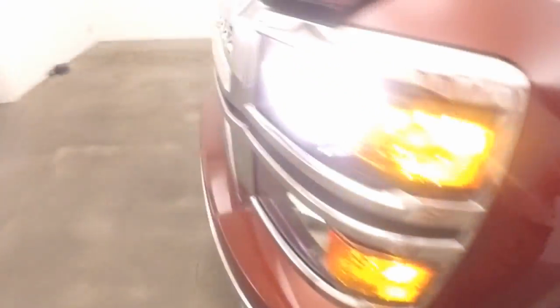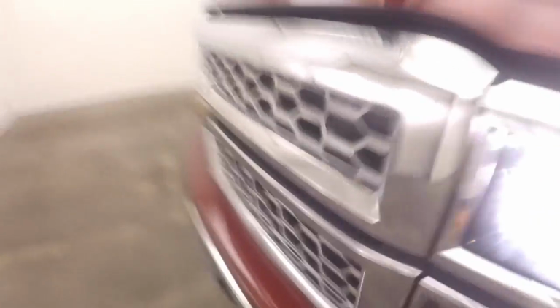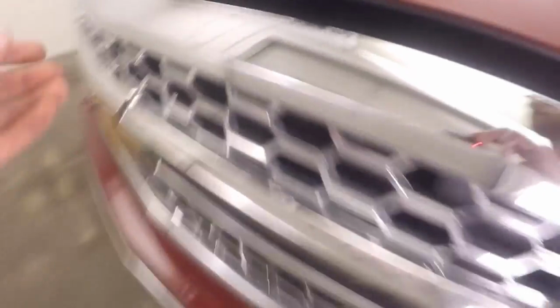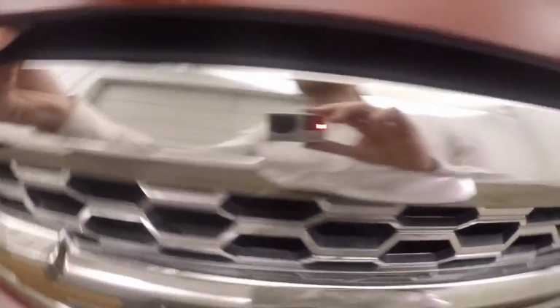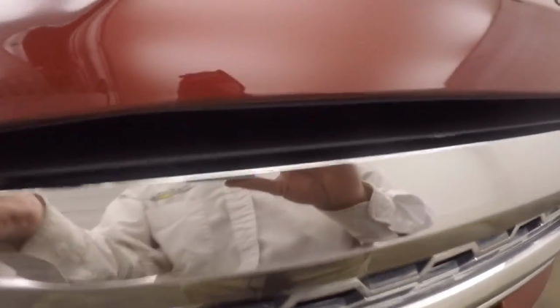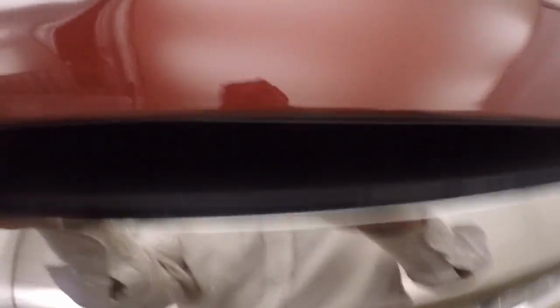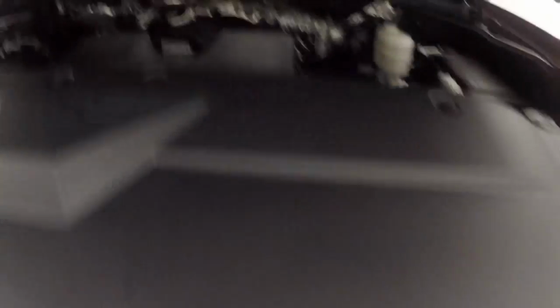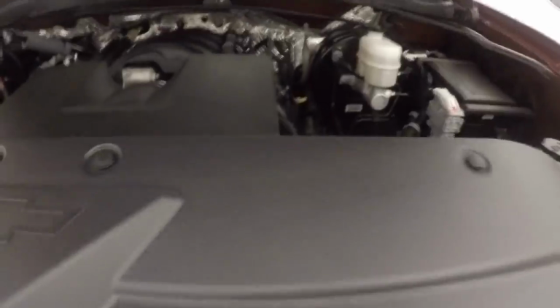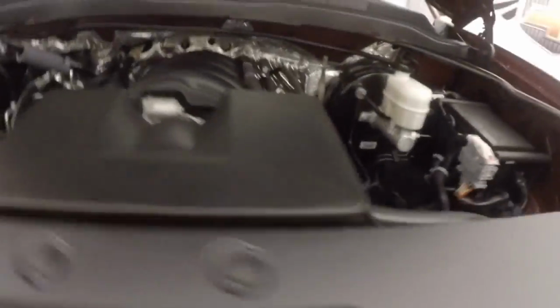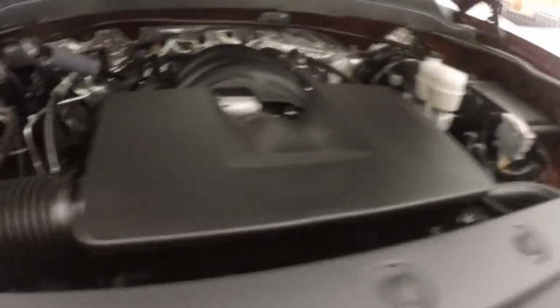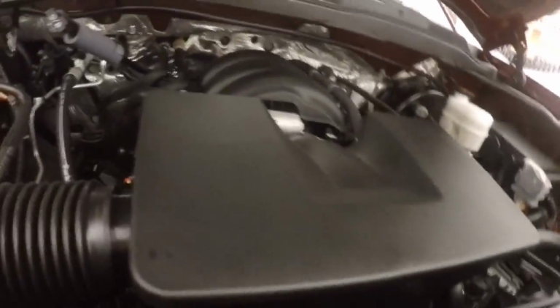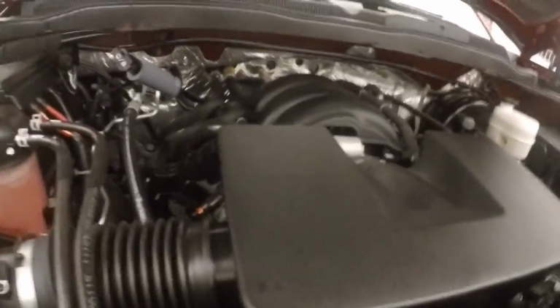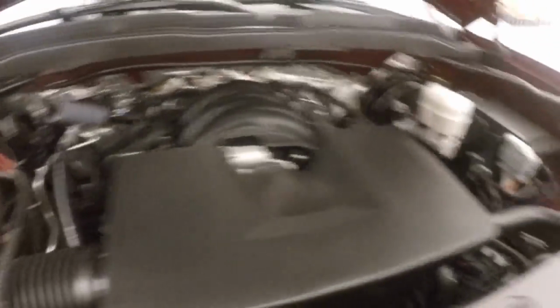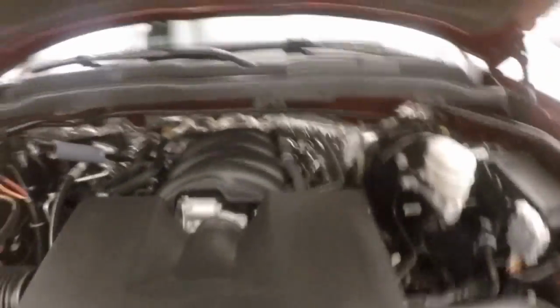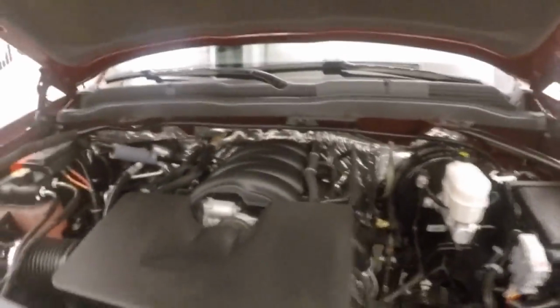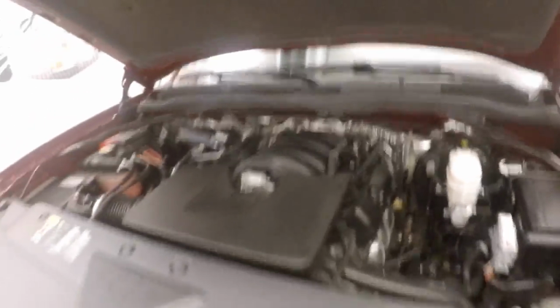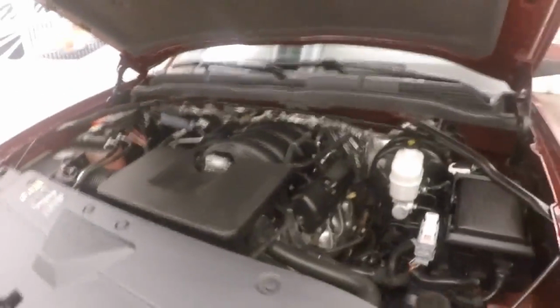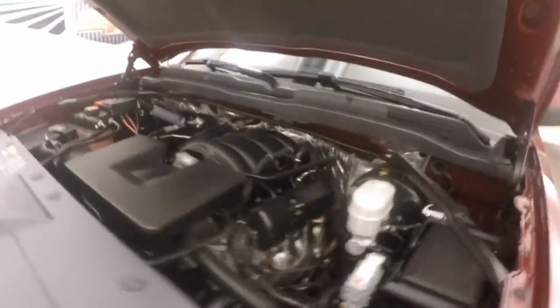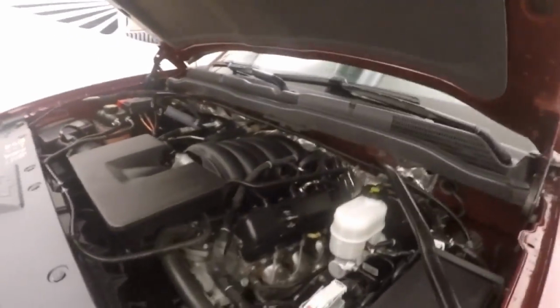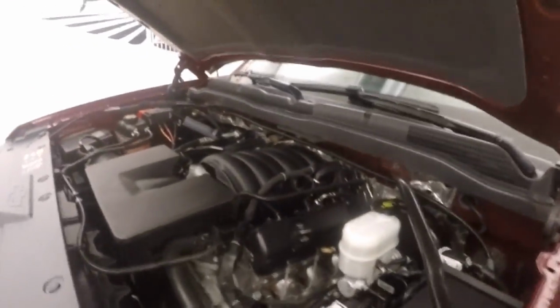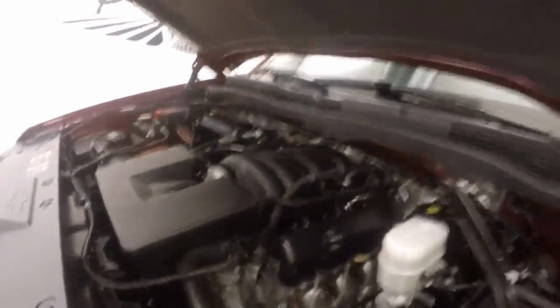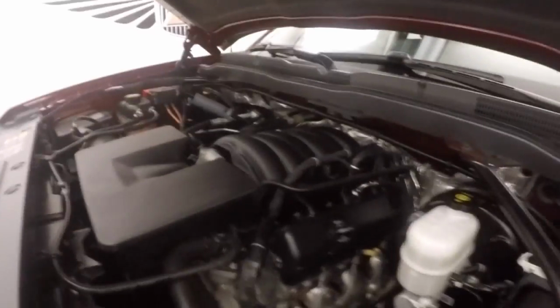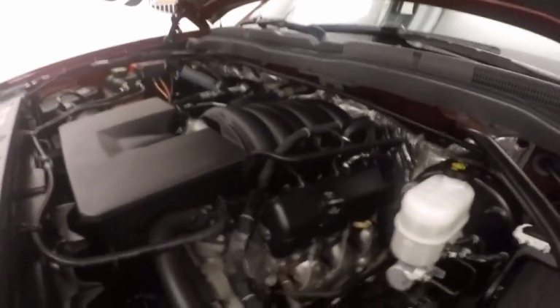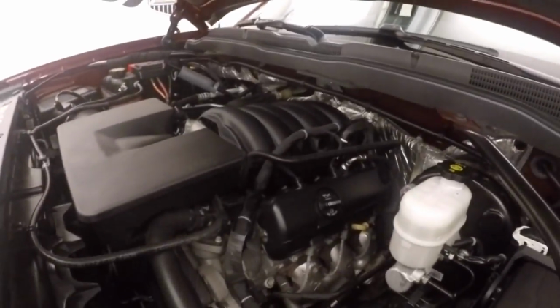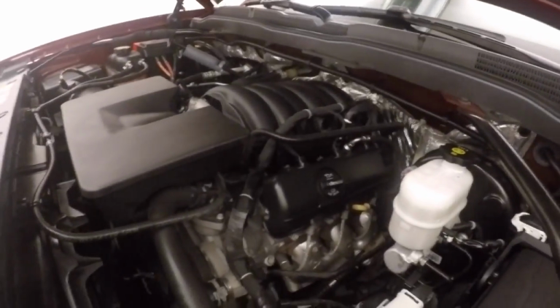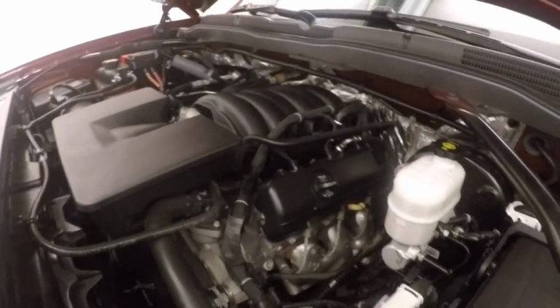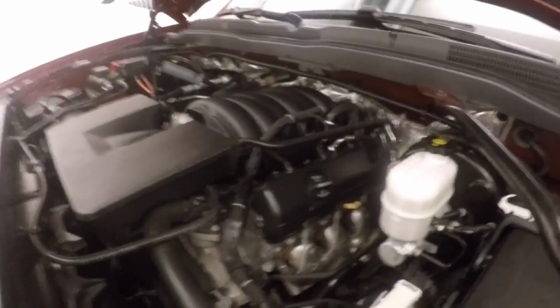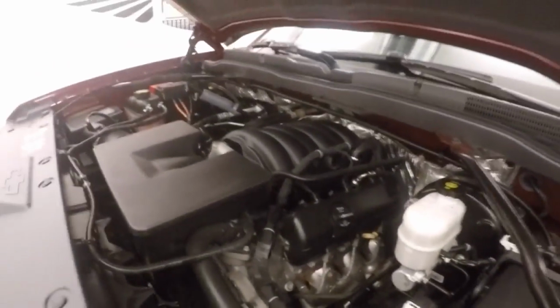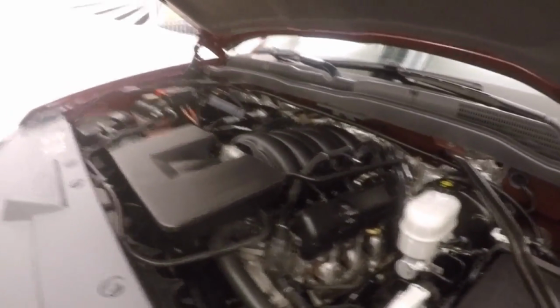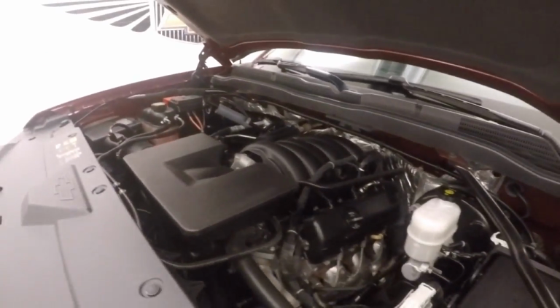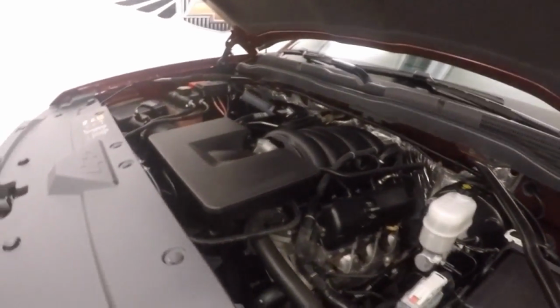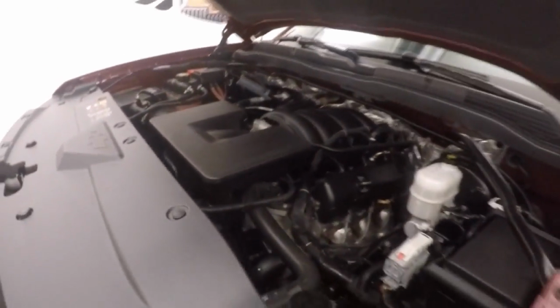Up front you have your 4.3 liter V6 — still plenty of power, tons of torque, and good on gas.